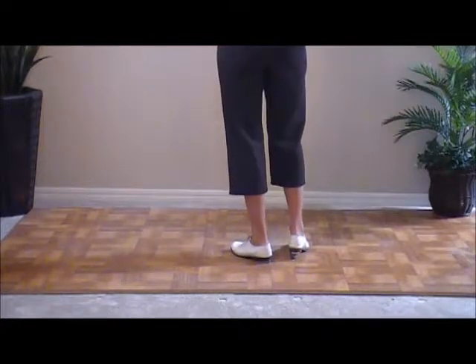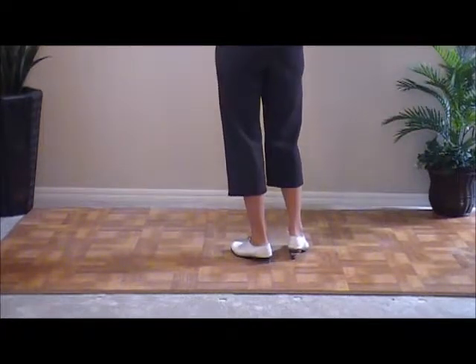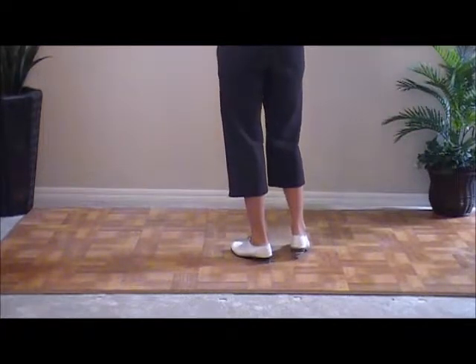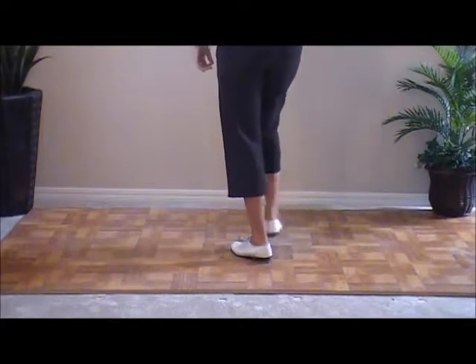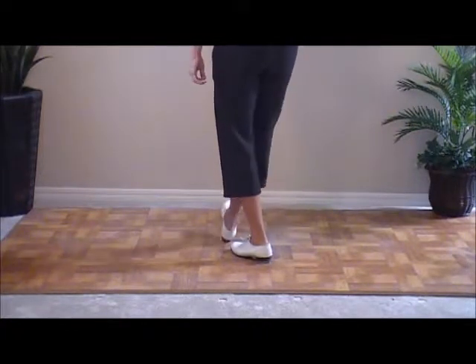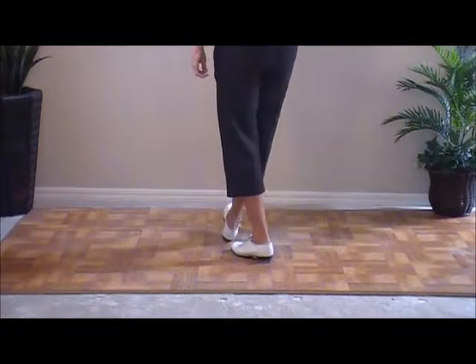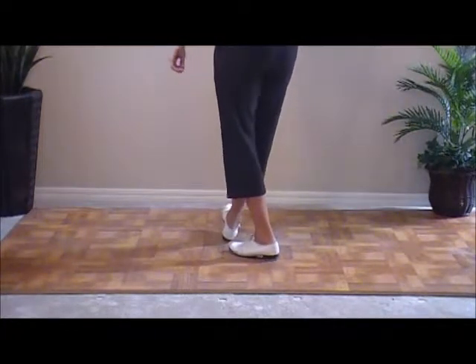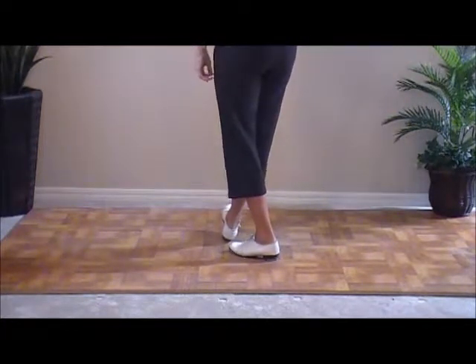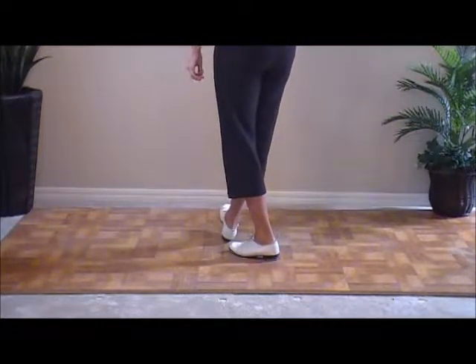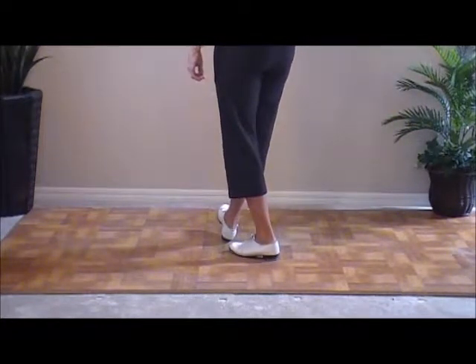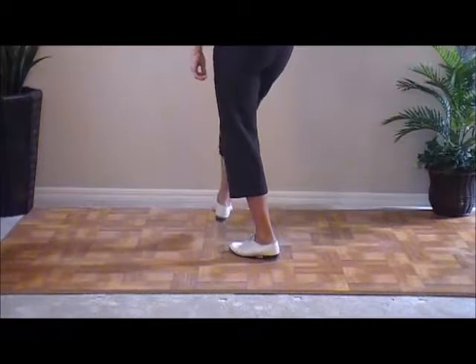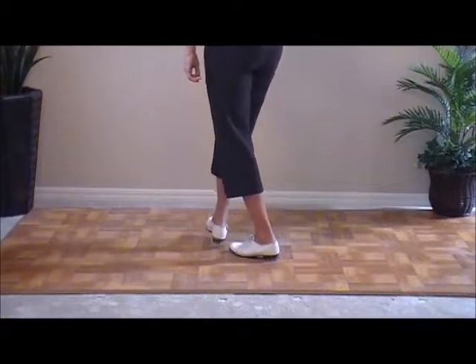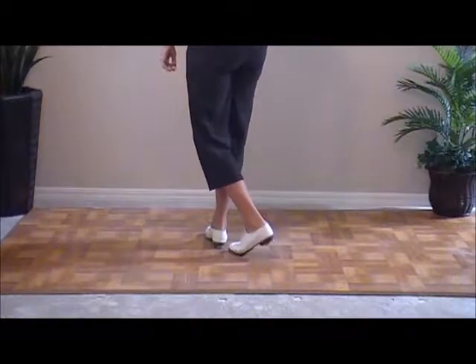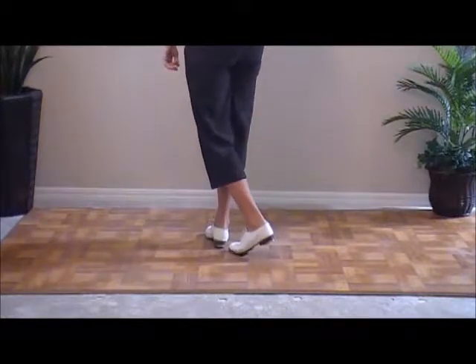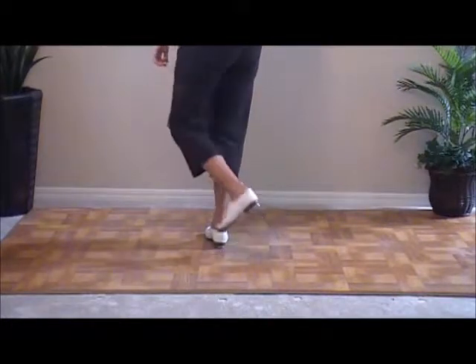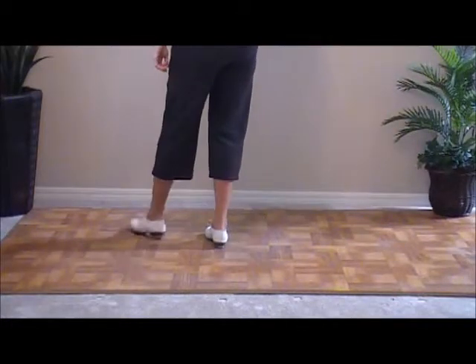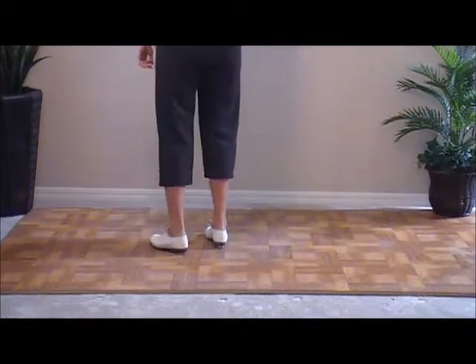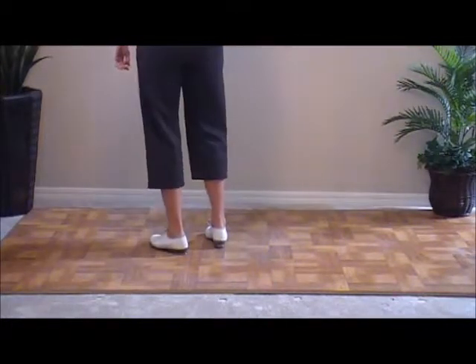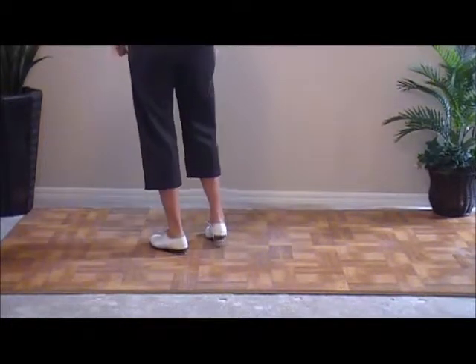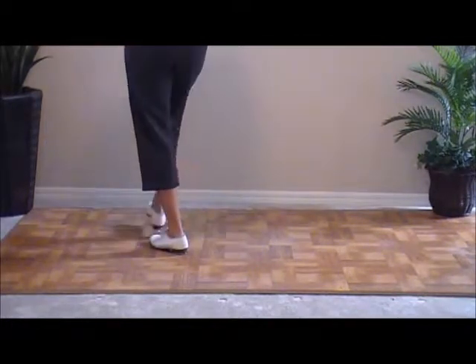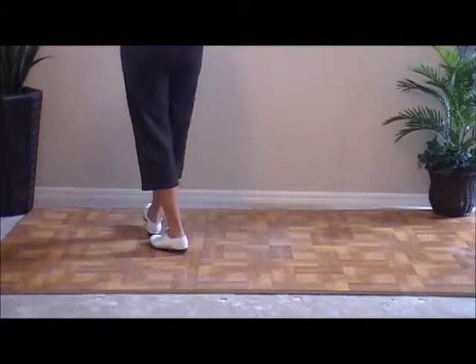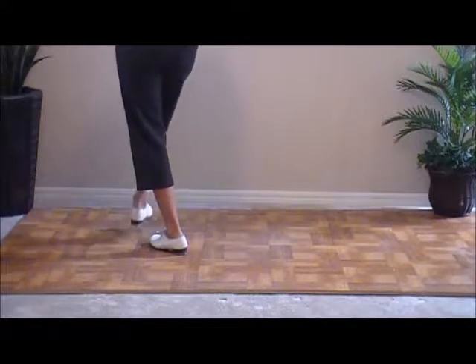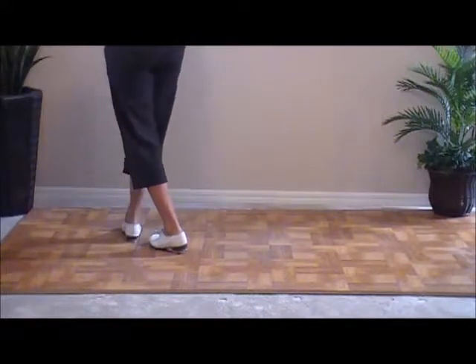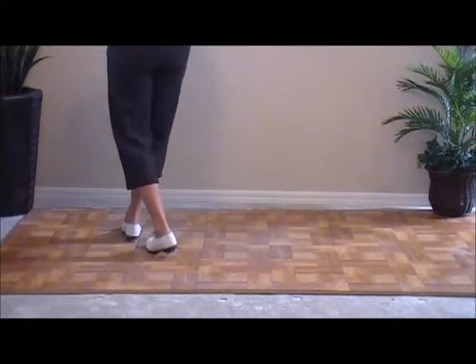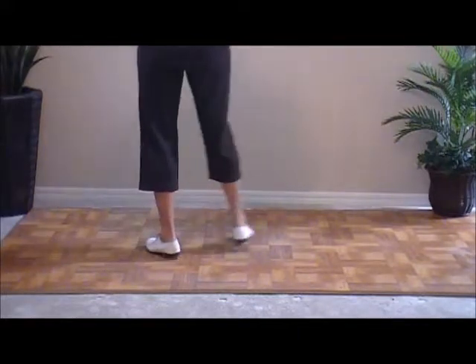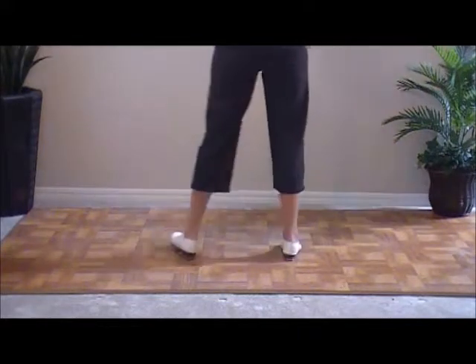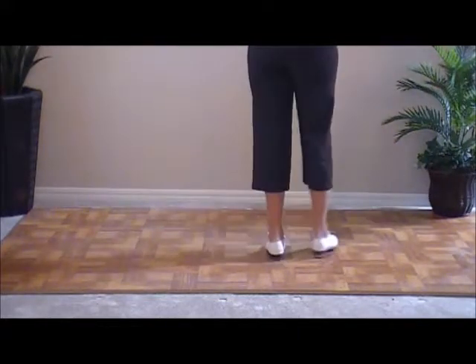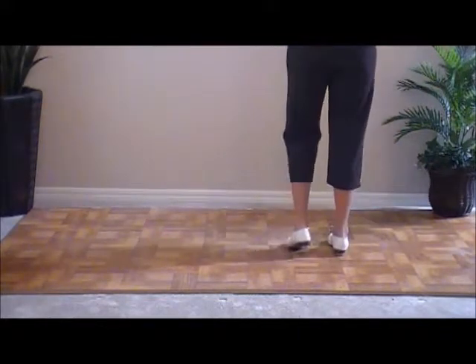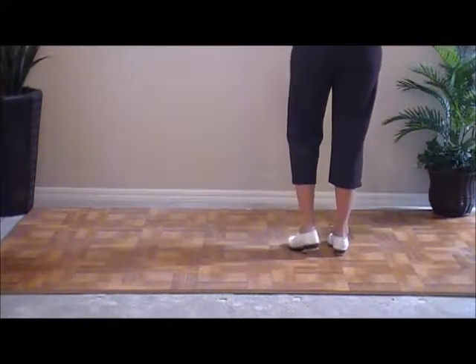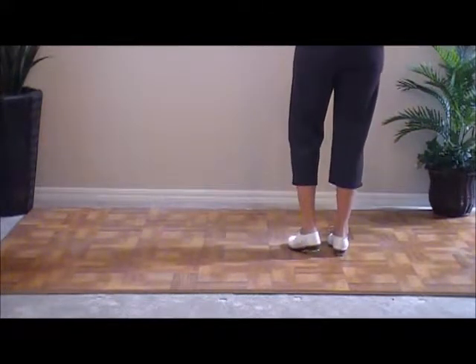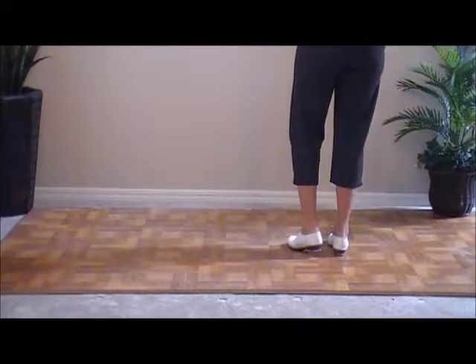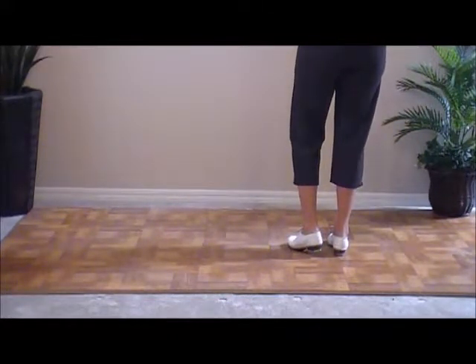A hit step is when you hit your heel — like HT — and then you pick it up and you step down on it. So you double step left, hit your right heel, pick it up, and step. That's a hit step. So we're going to move to the left with three of those.